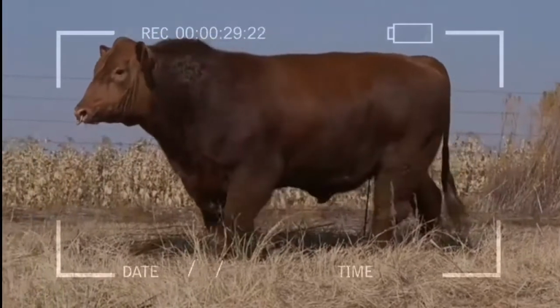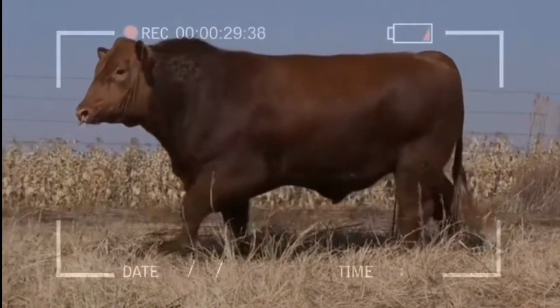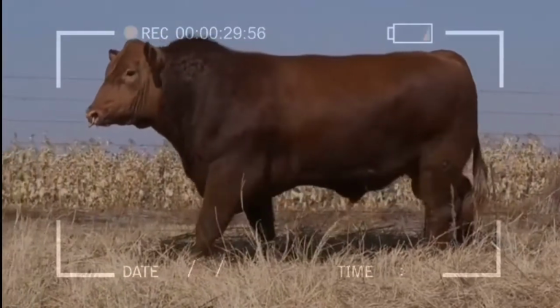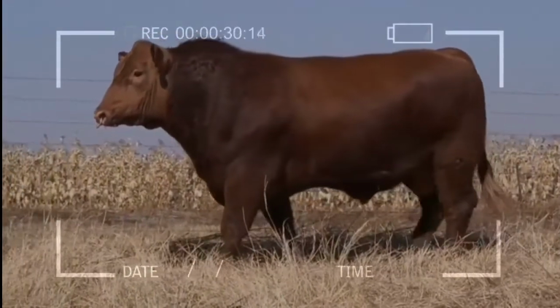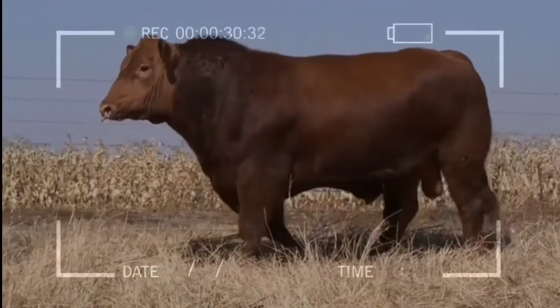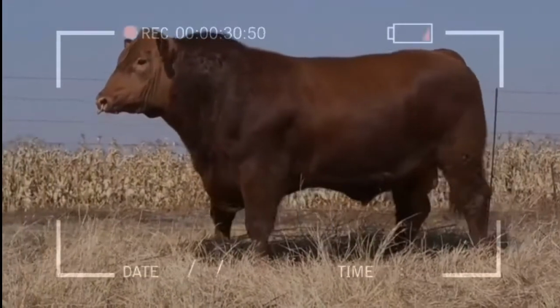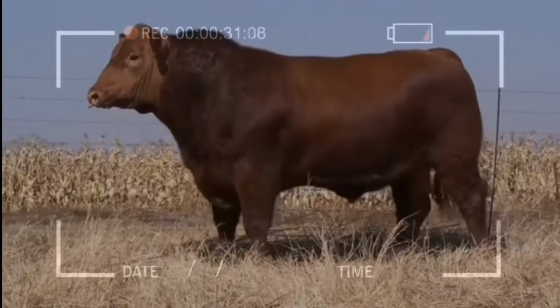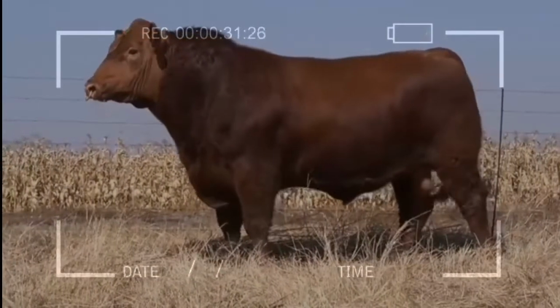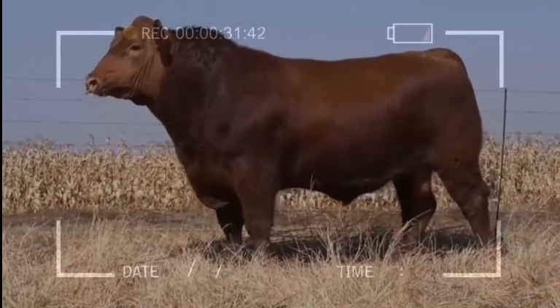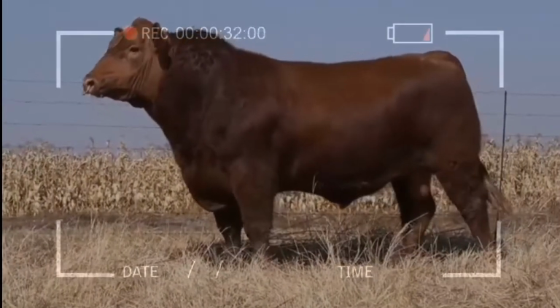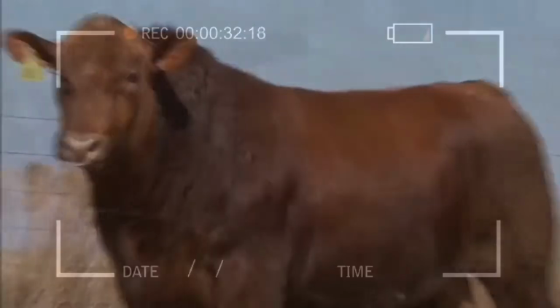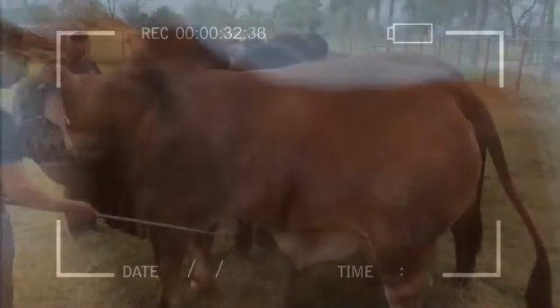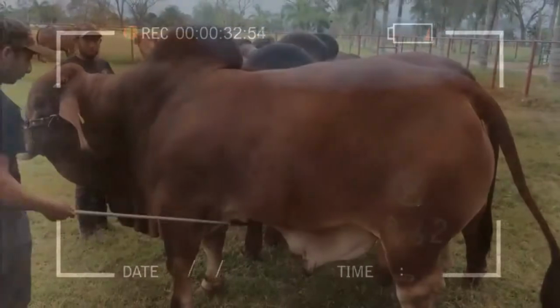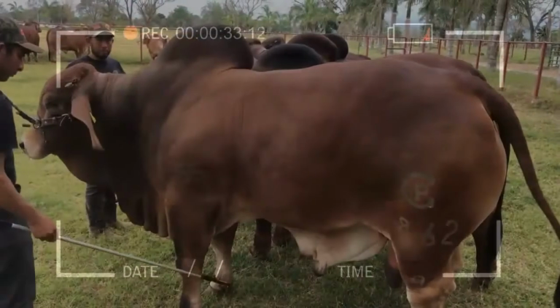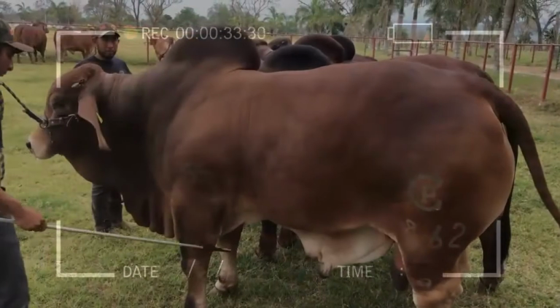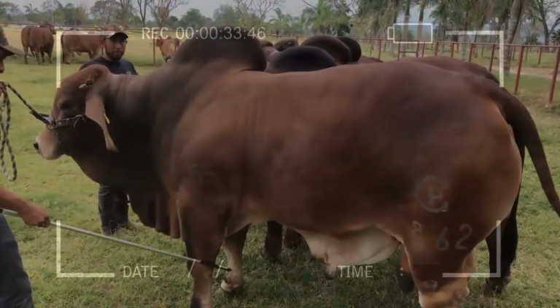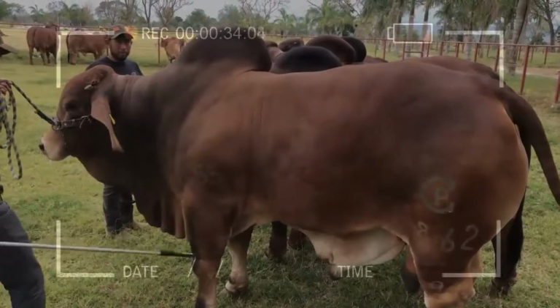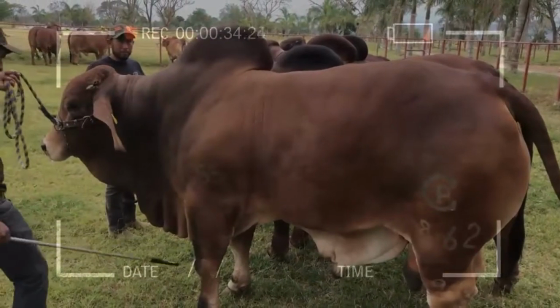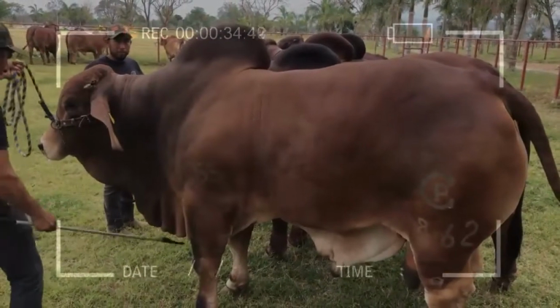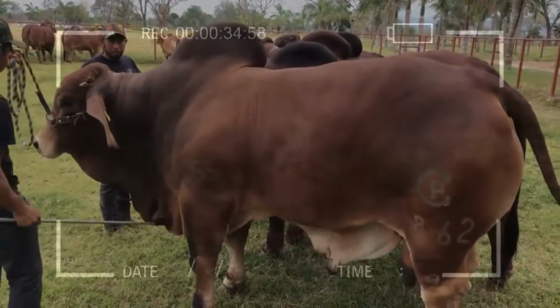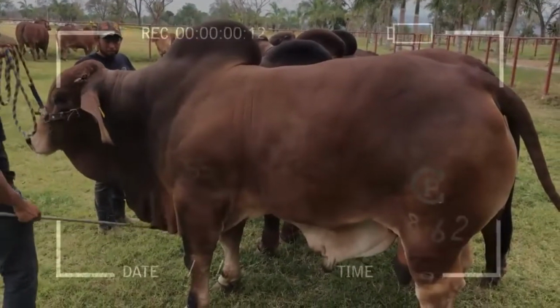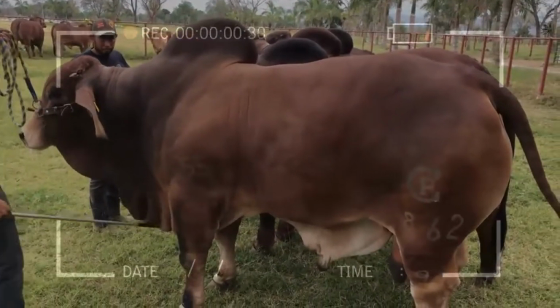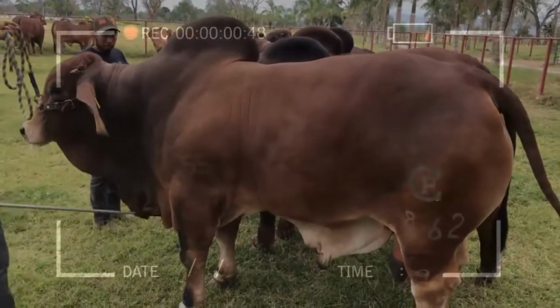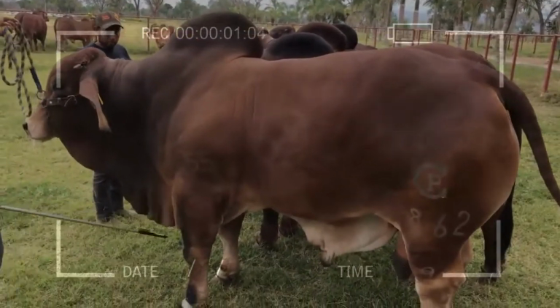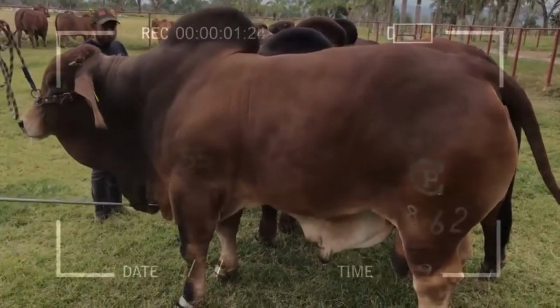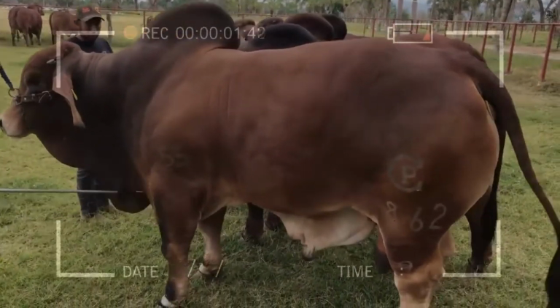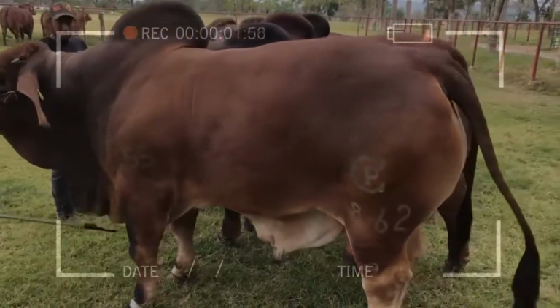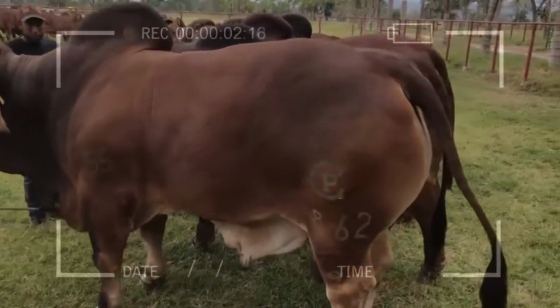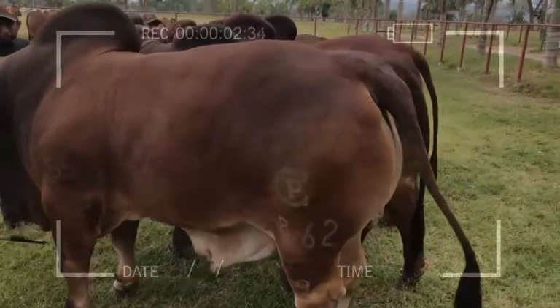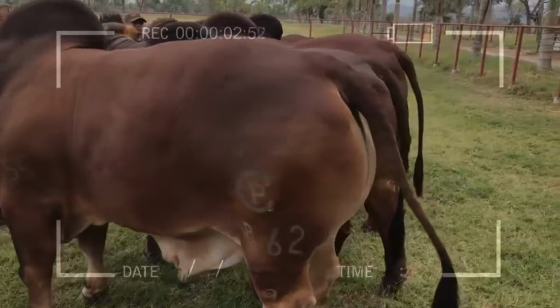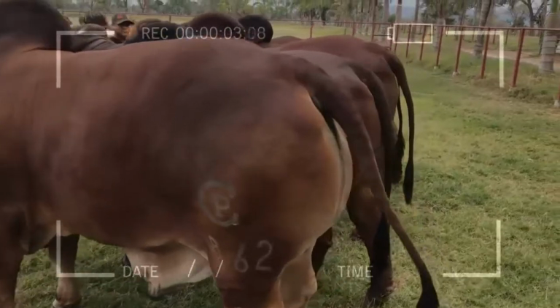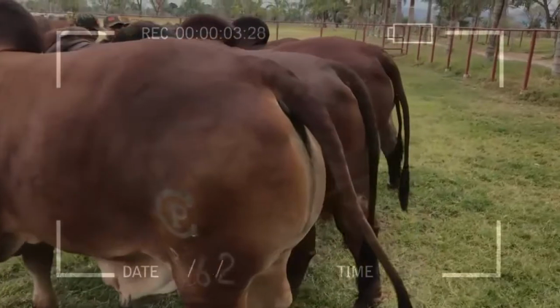Experienced cattle producers in the field assure that the F1 females, from Brahman to Angus, are the ones that perform best in the conditions of the low tropics.